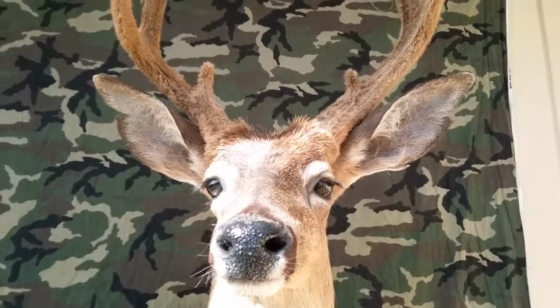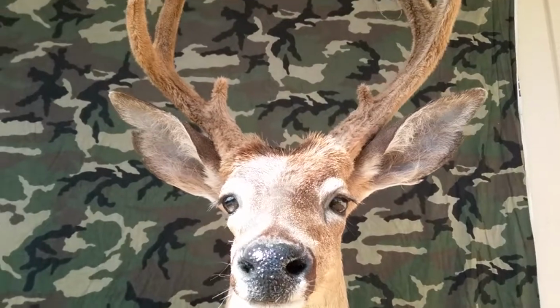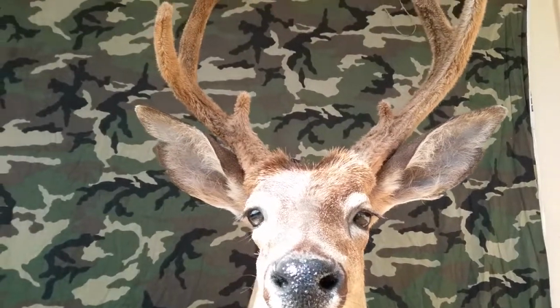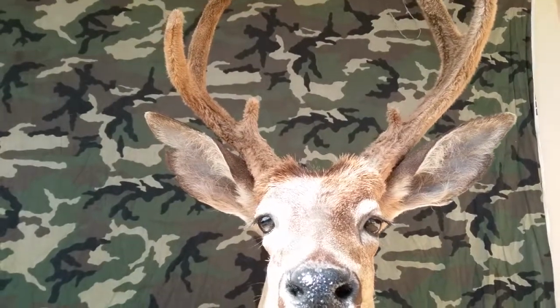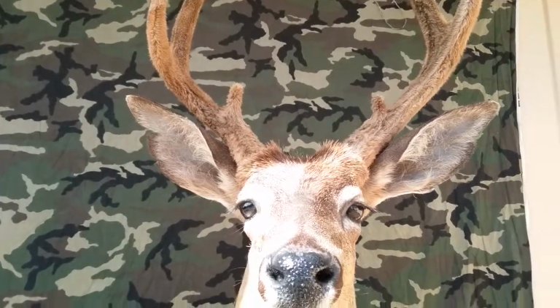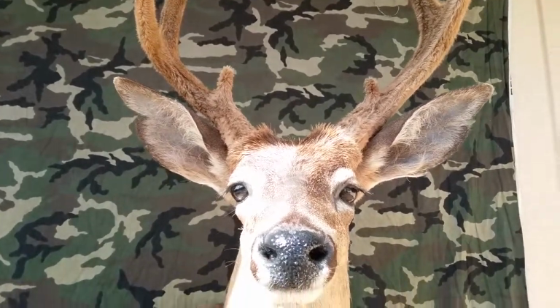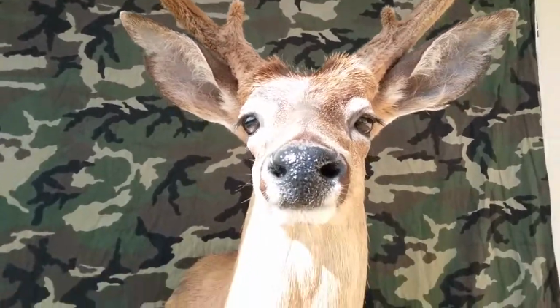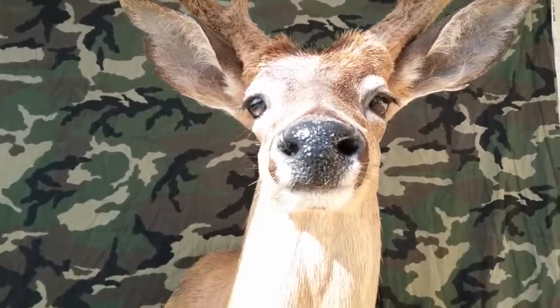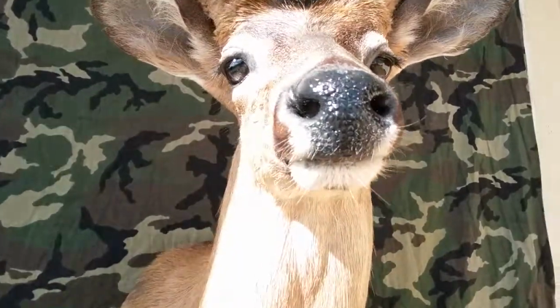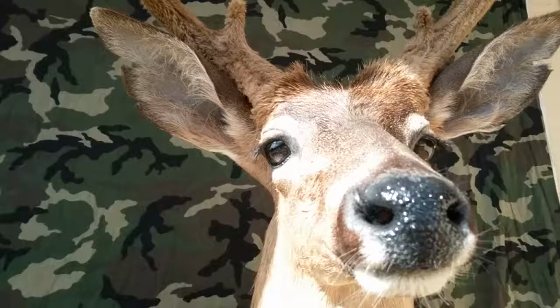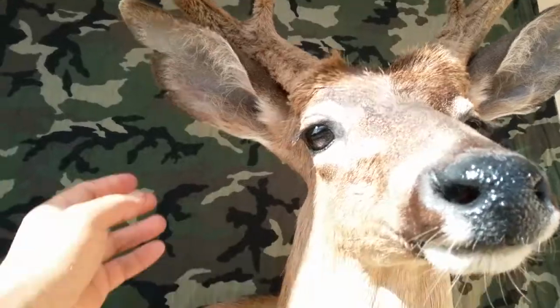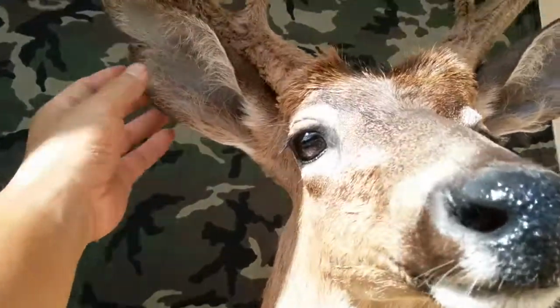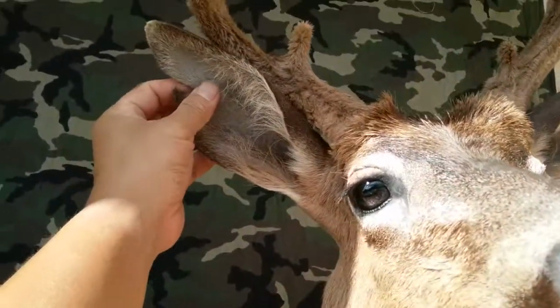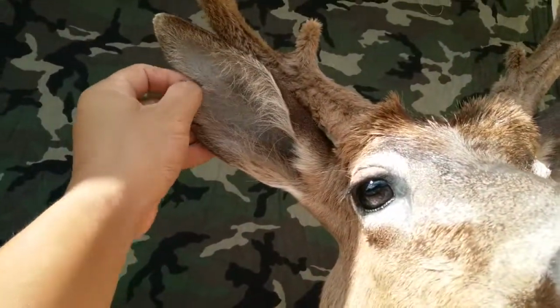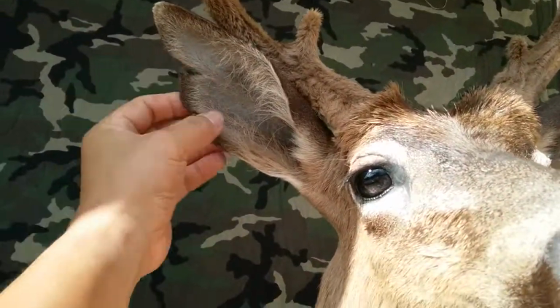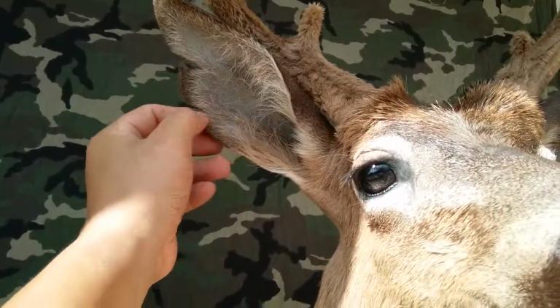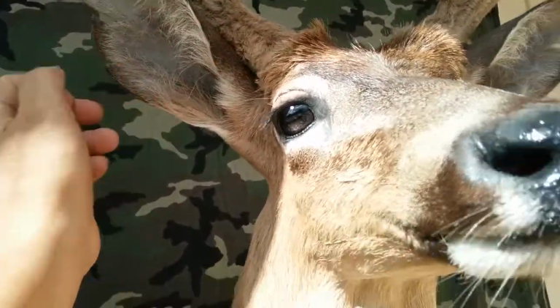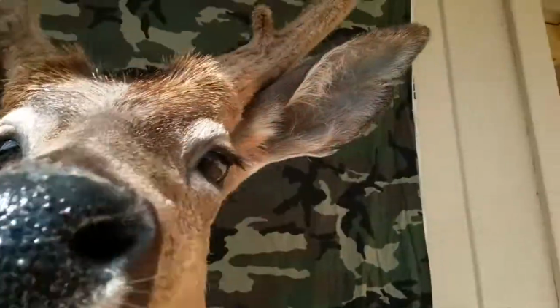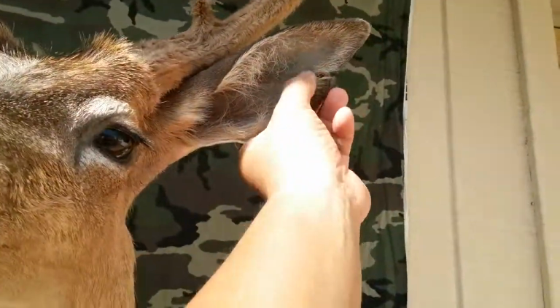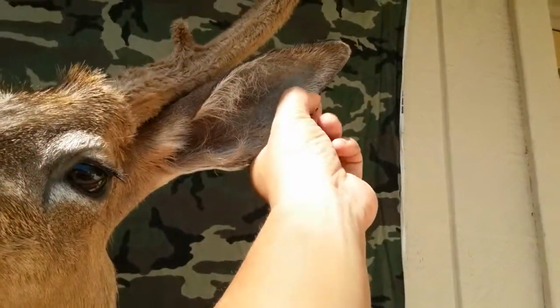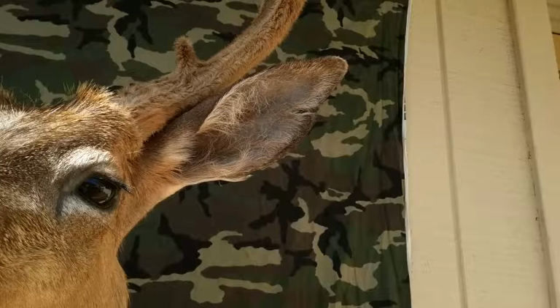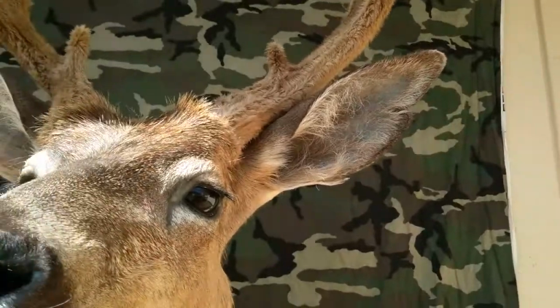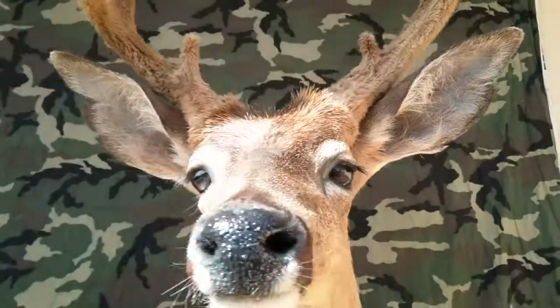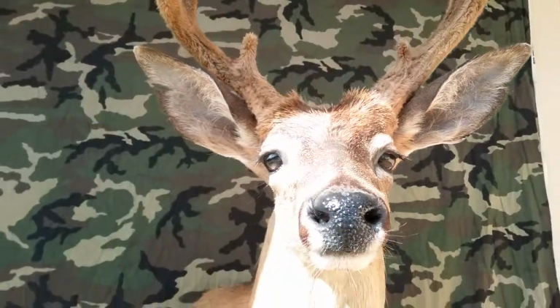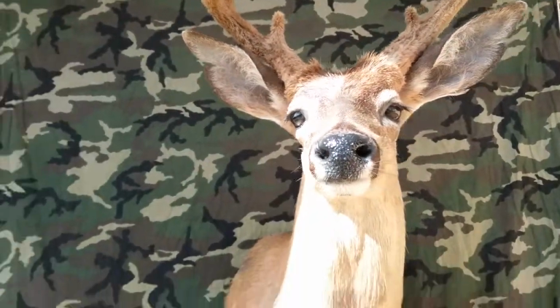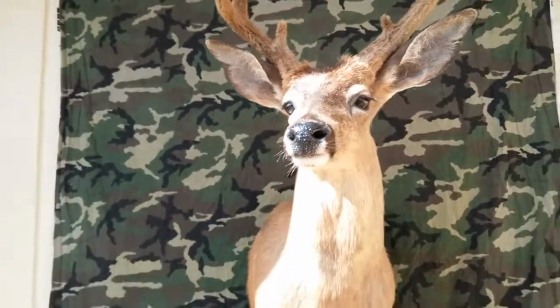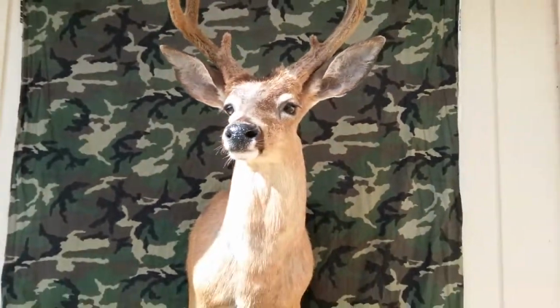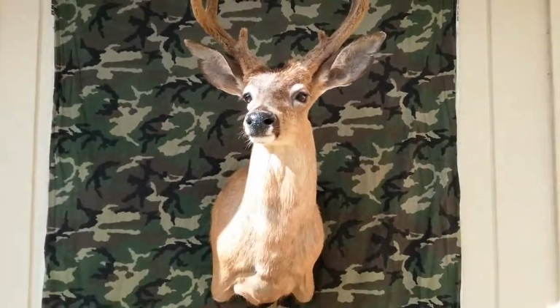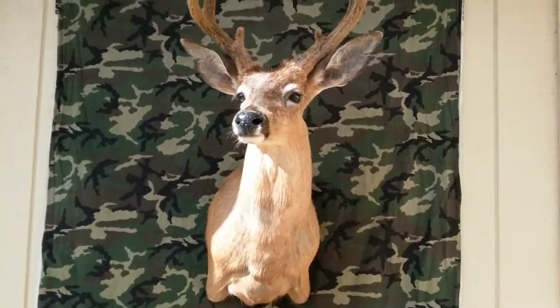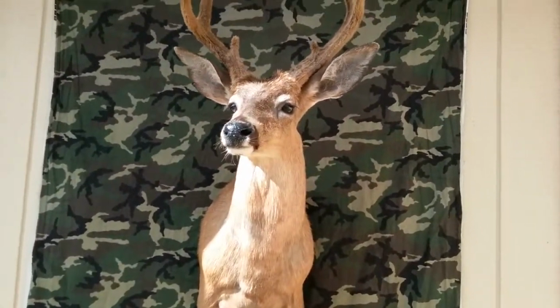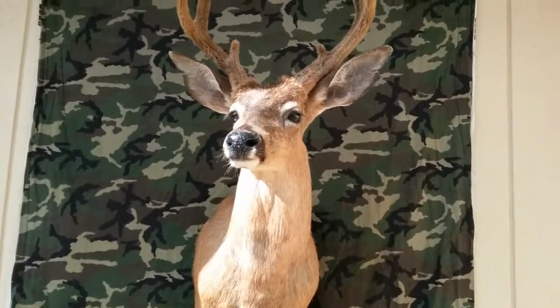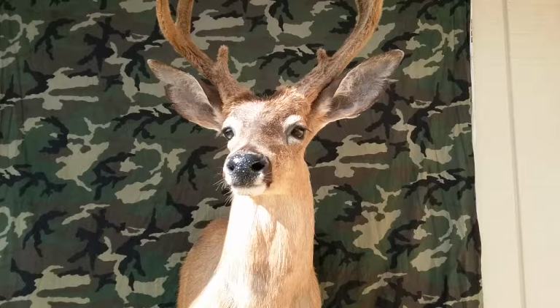Looked like this guy was an awful buck in that area. Can't help out his ripped ears — did some battles of his life, I guess. Battle for the does.